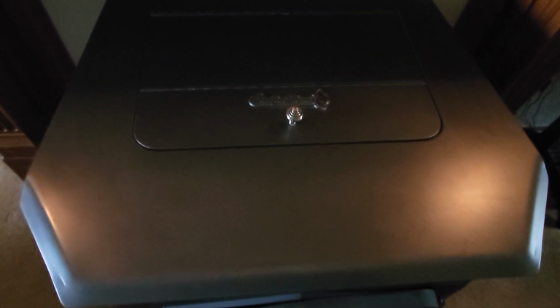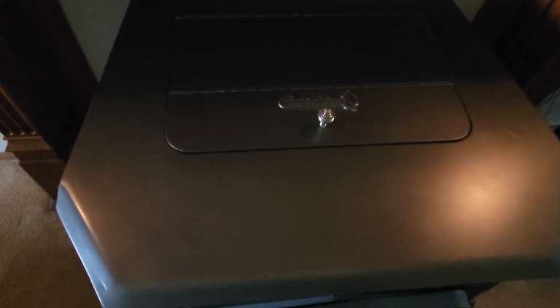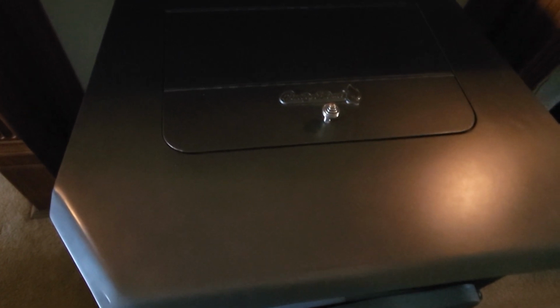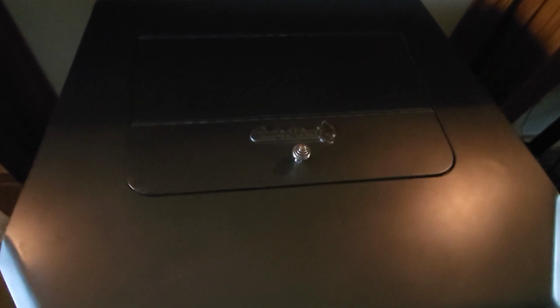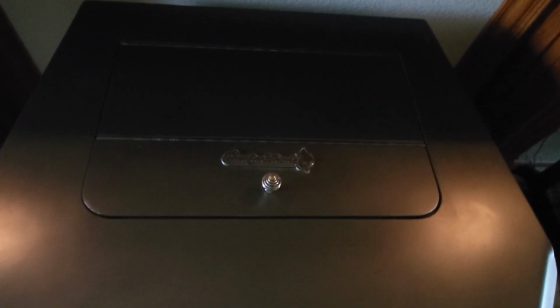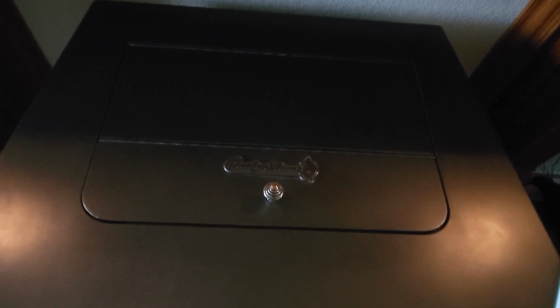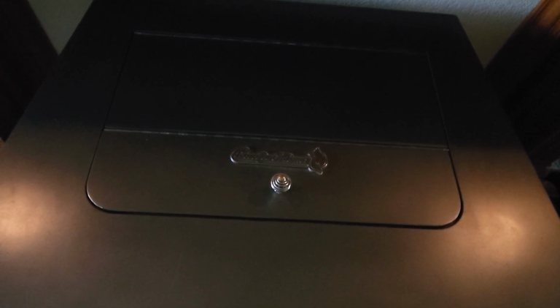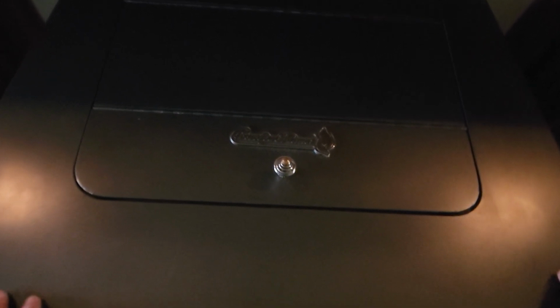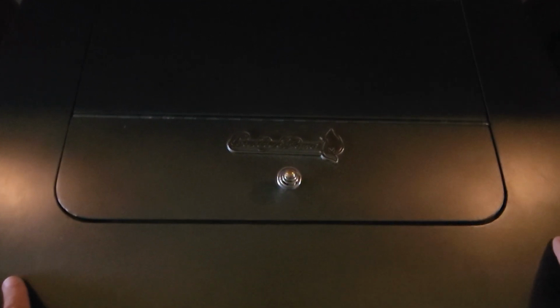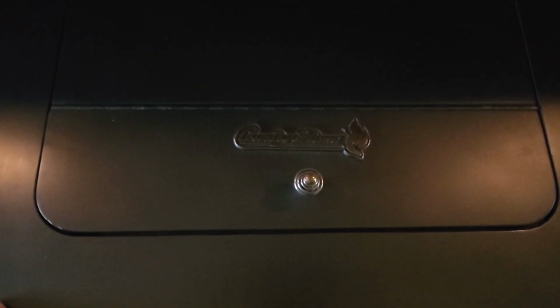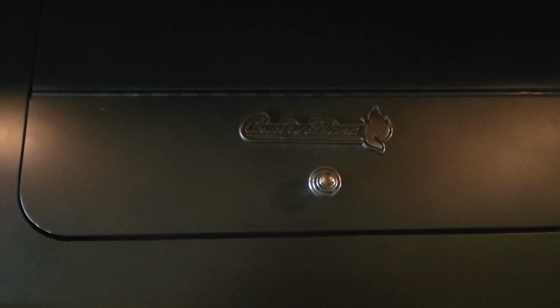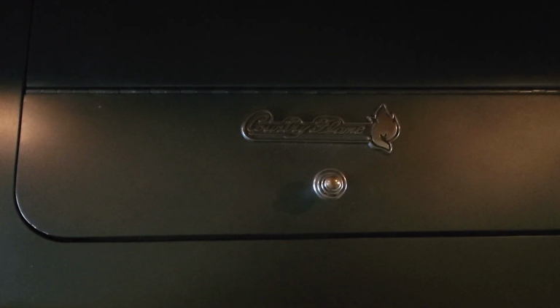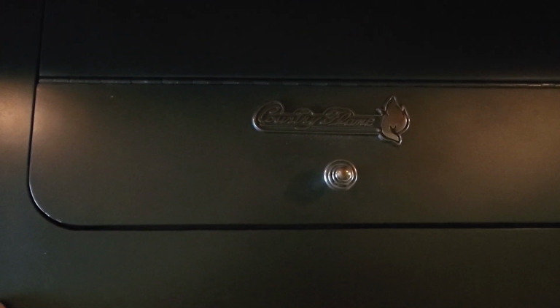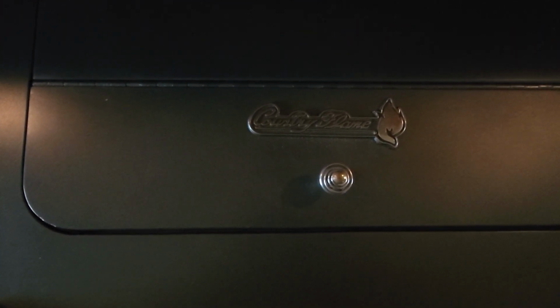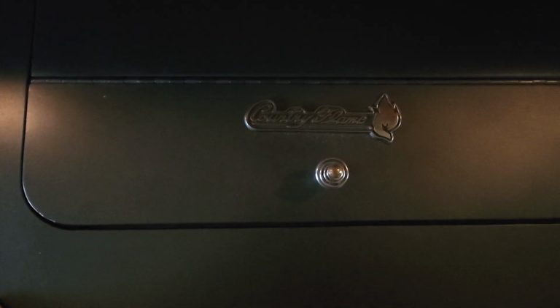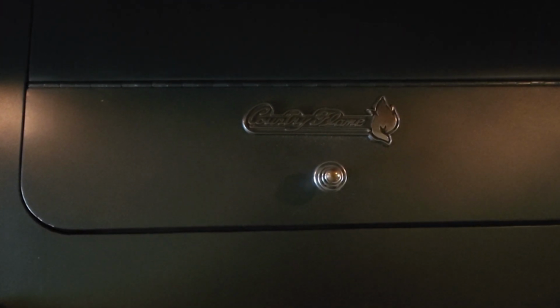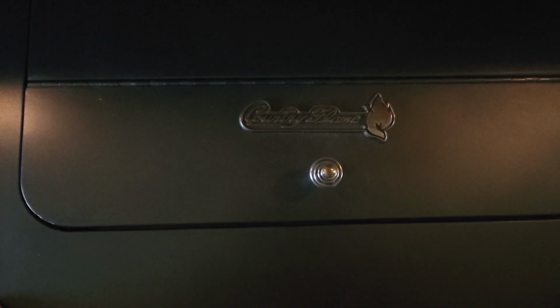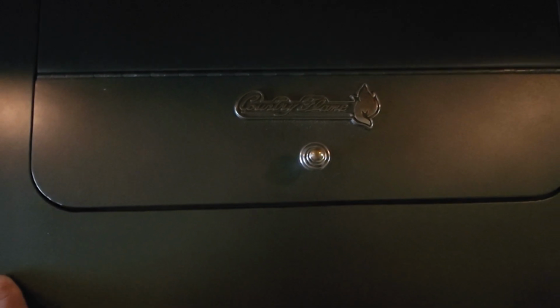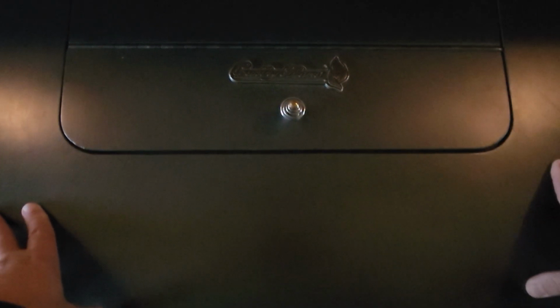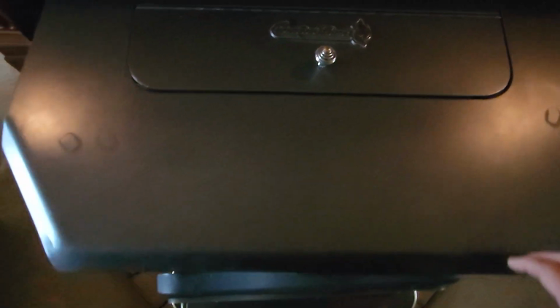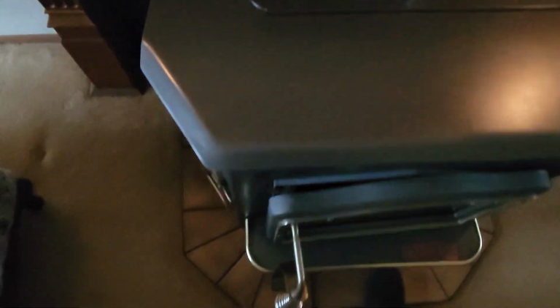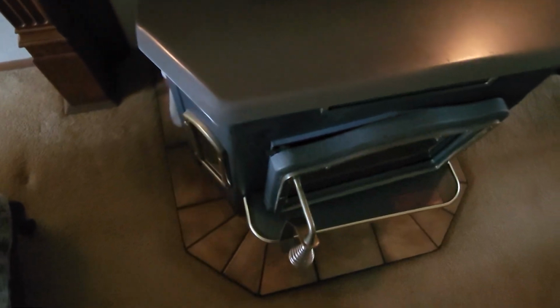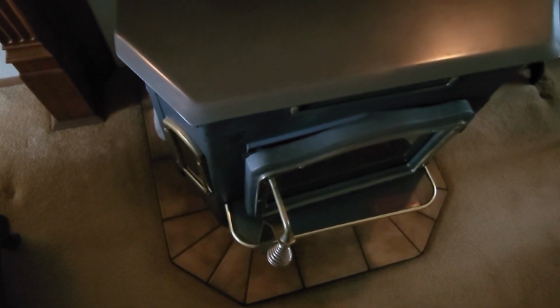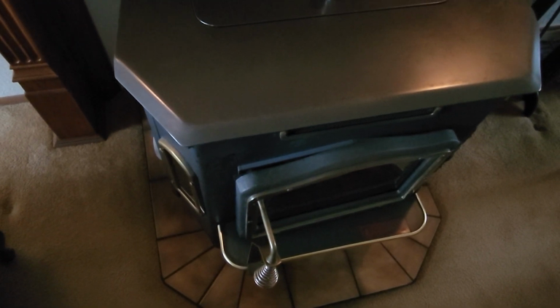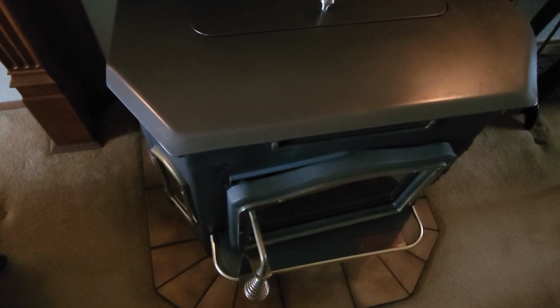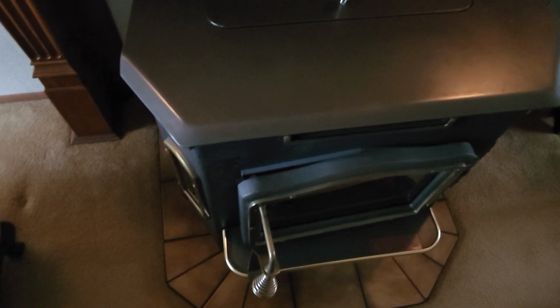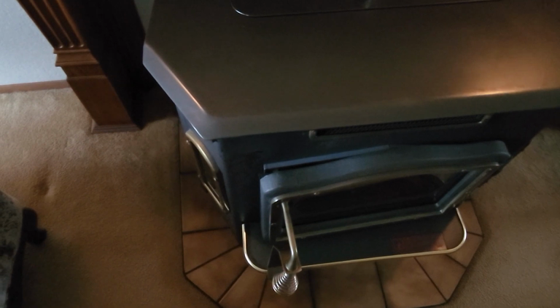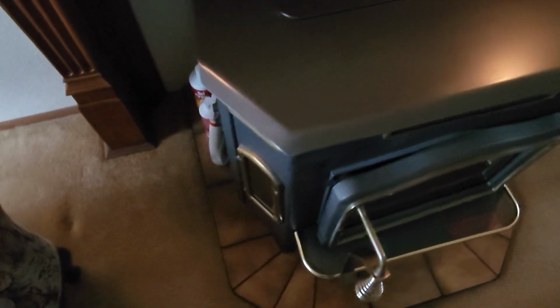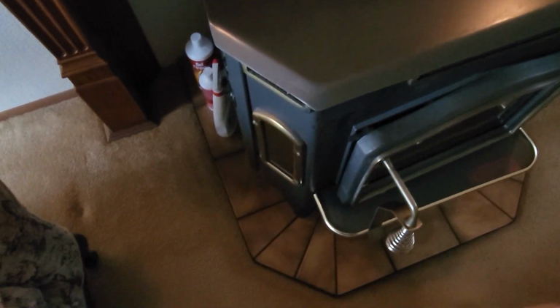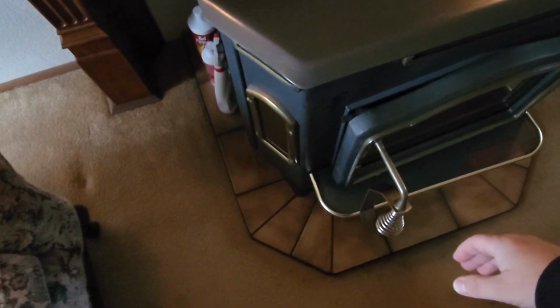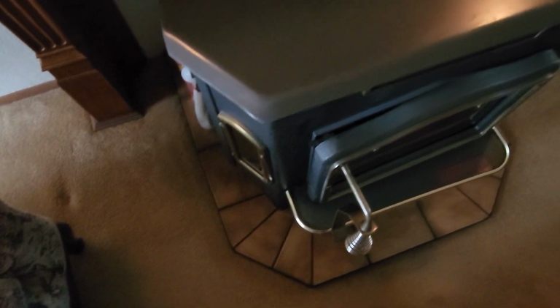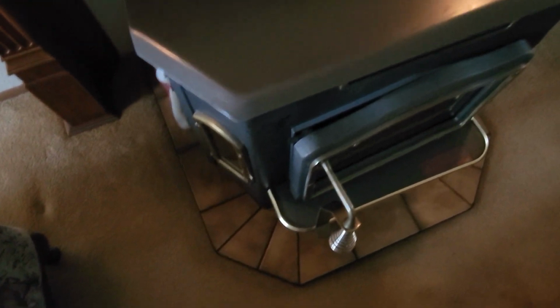This is a Country Flame wood pellet stove. We use Lignetics pellets. I just want to show you how I start this thing up every day.